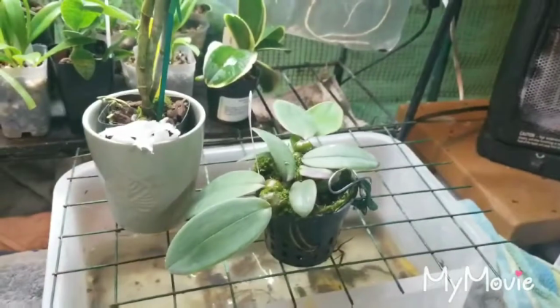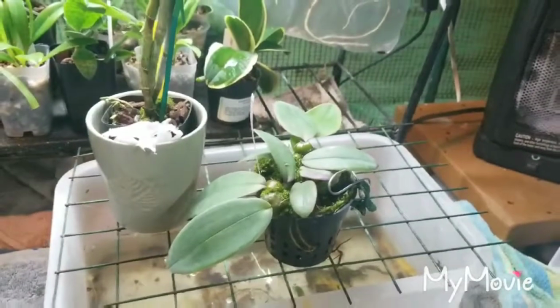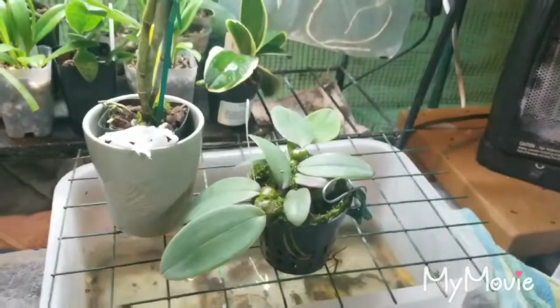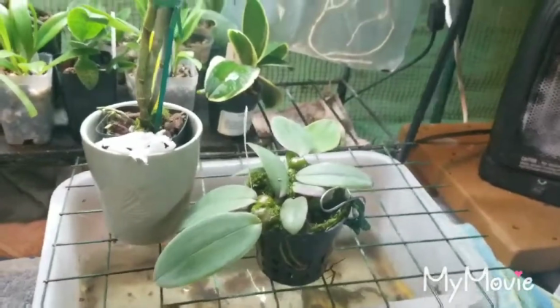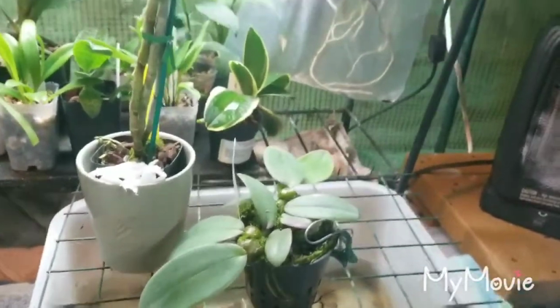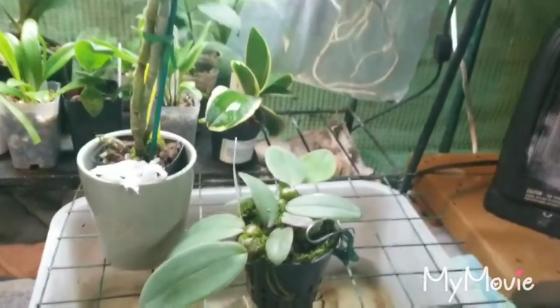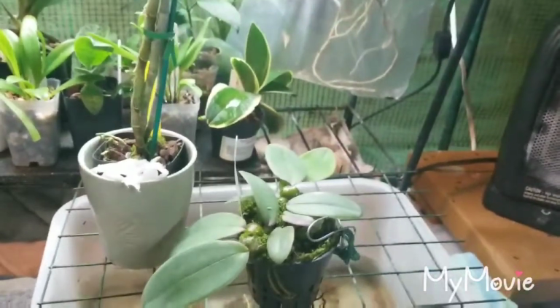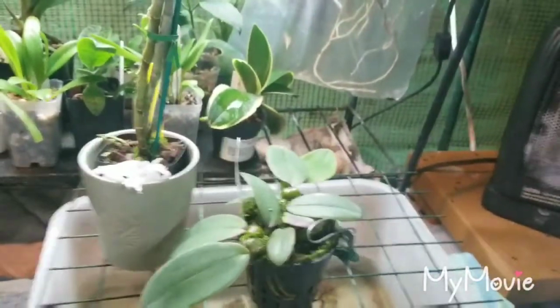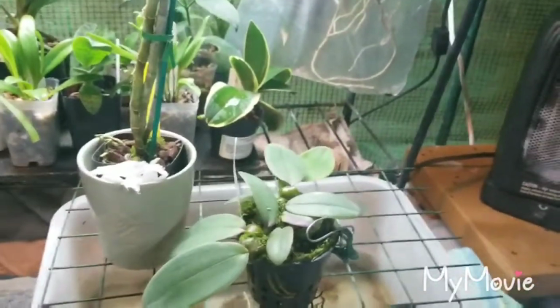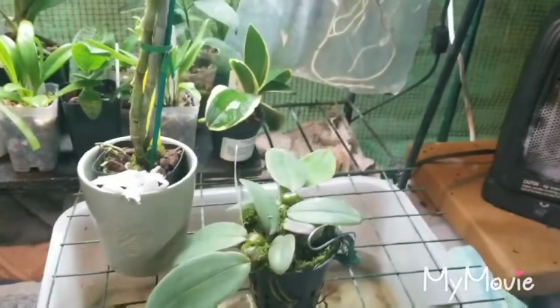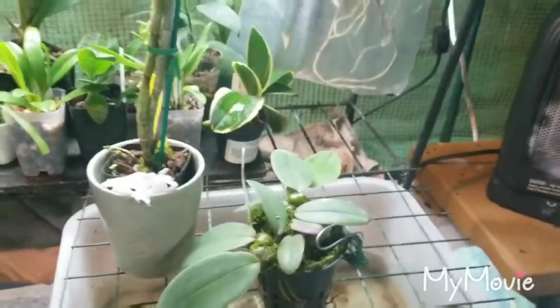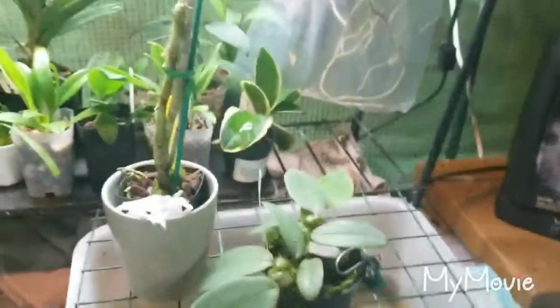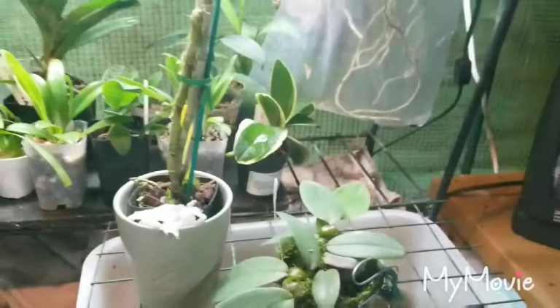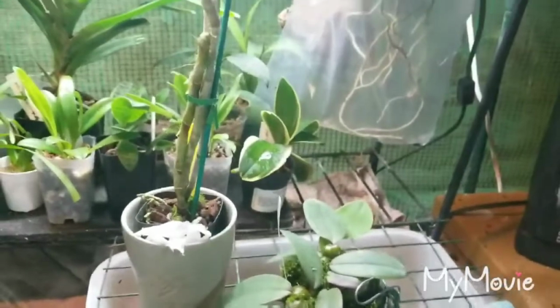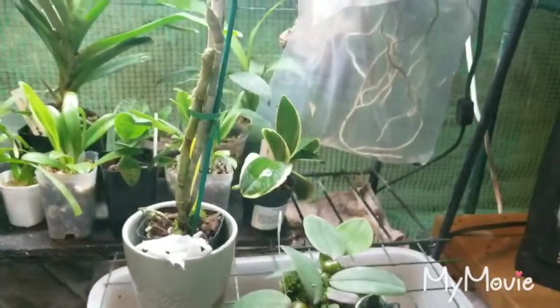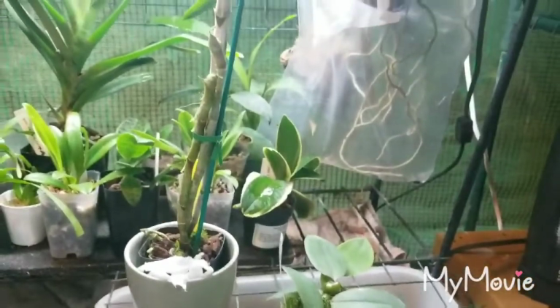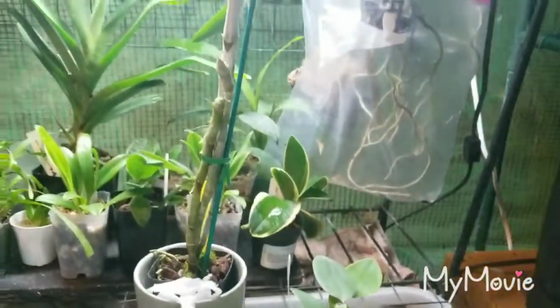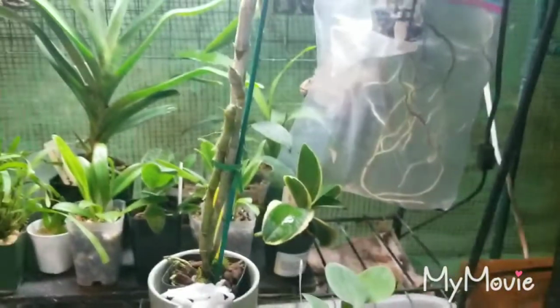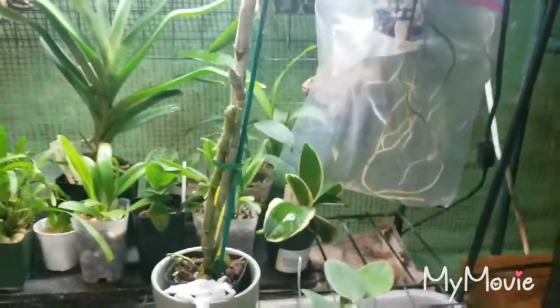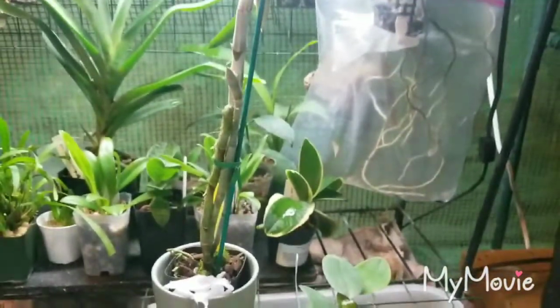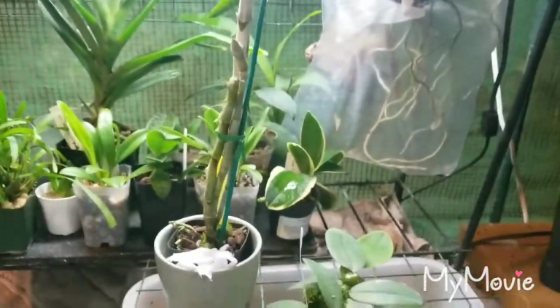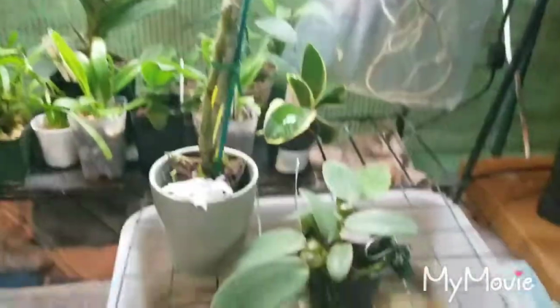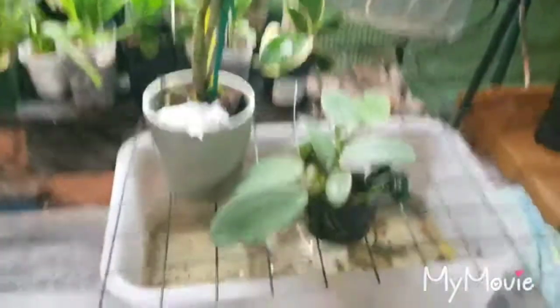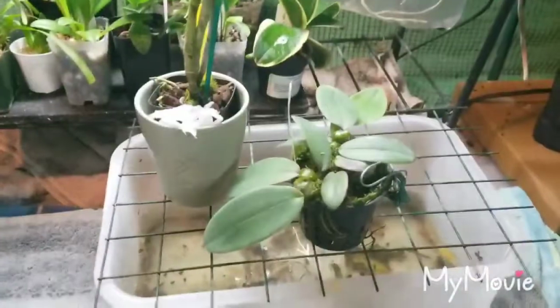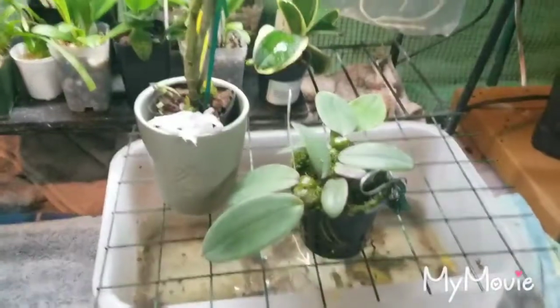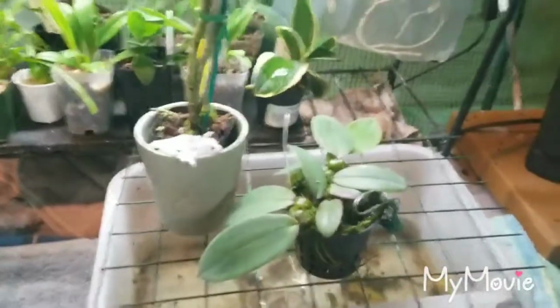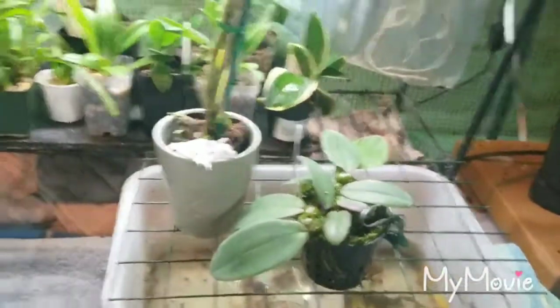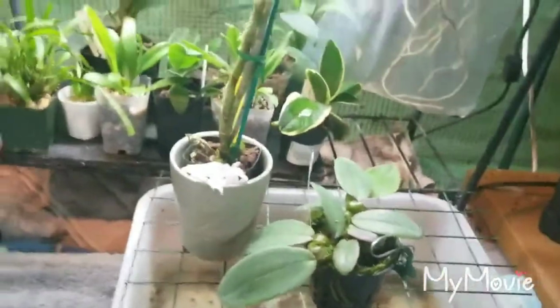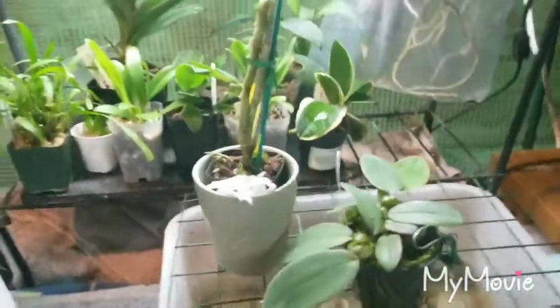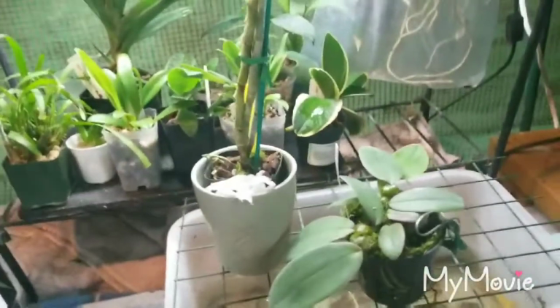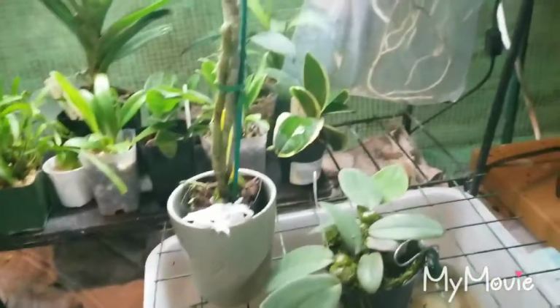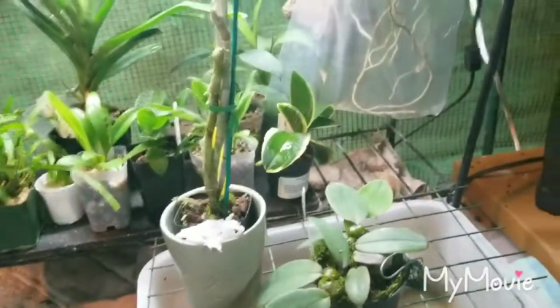Hello everyone, it's time for another video. As promised, I was uploading another one on Friday, so this will be up Friday night. I wanted to talk about the two new orchids I got today.